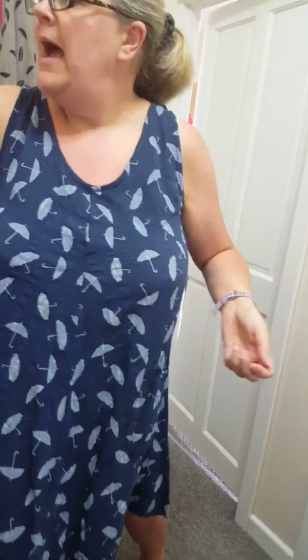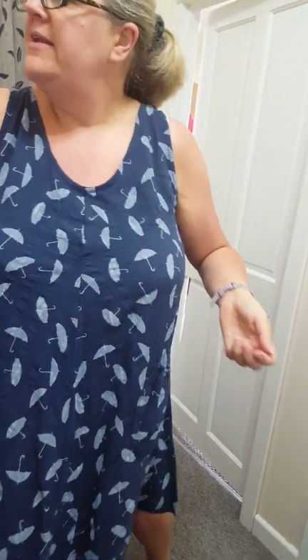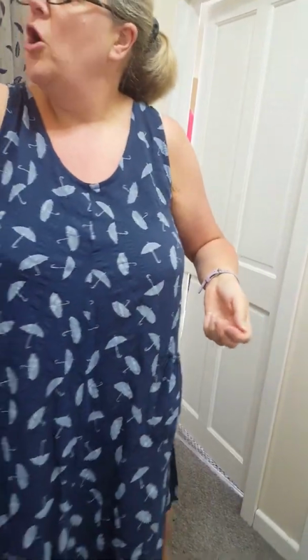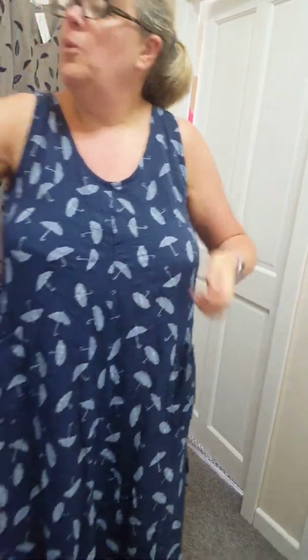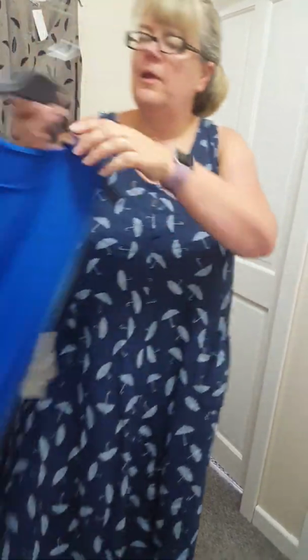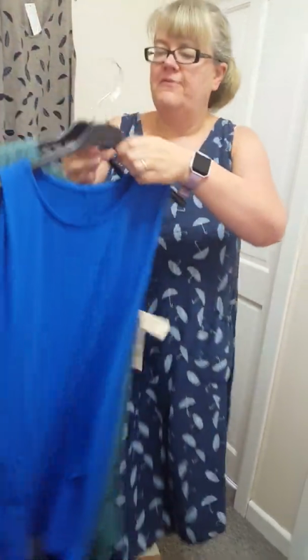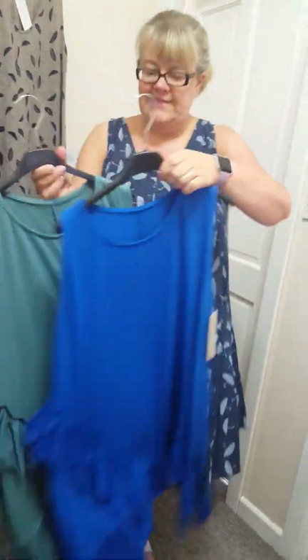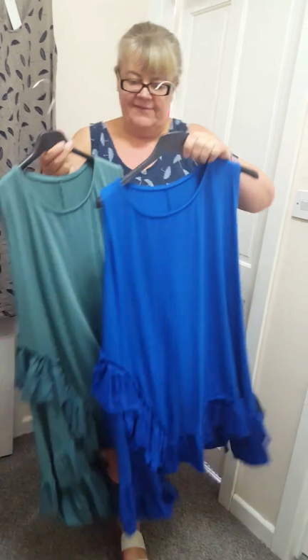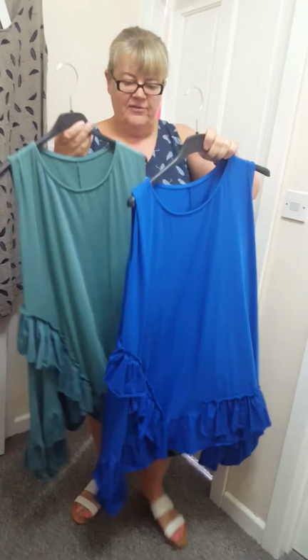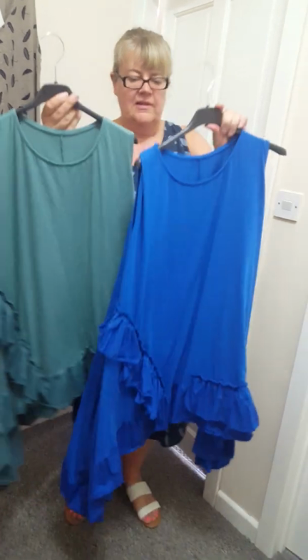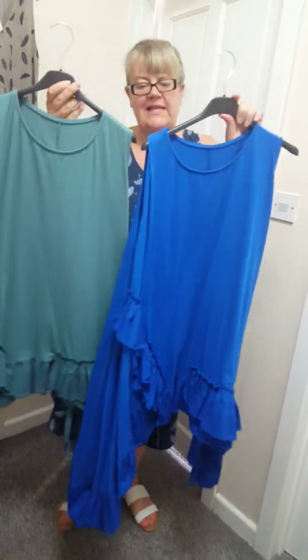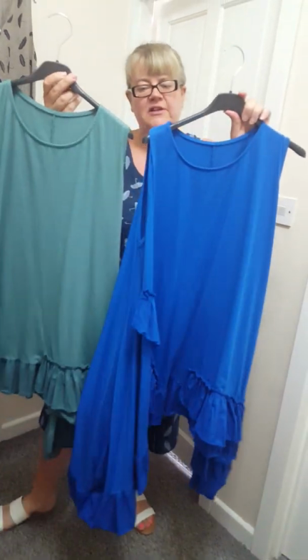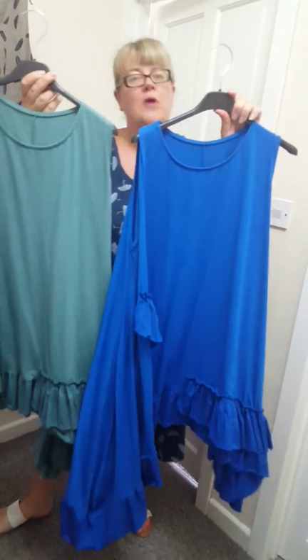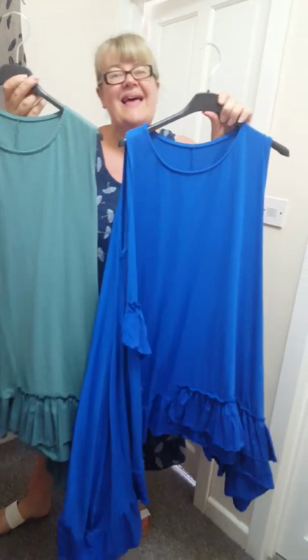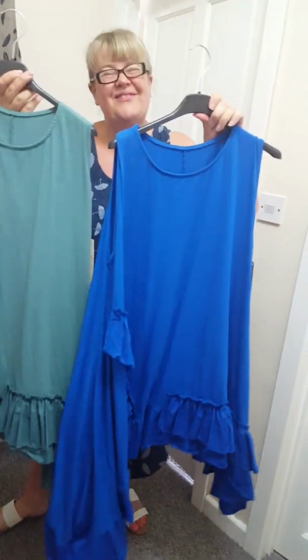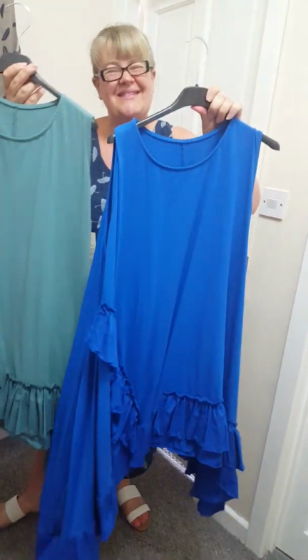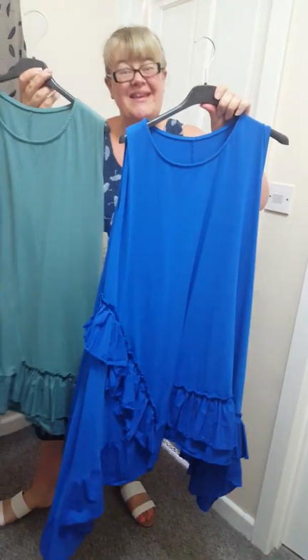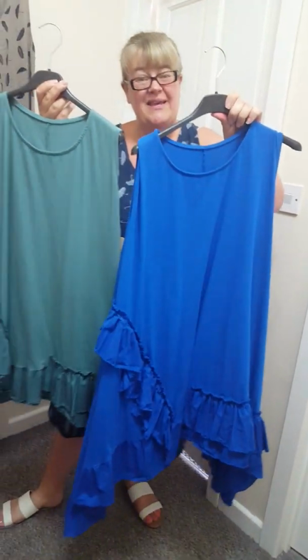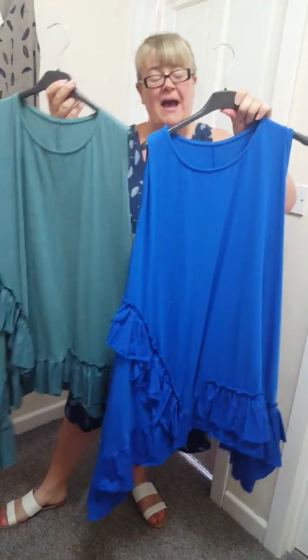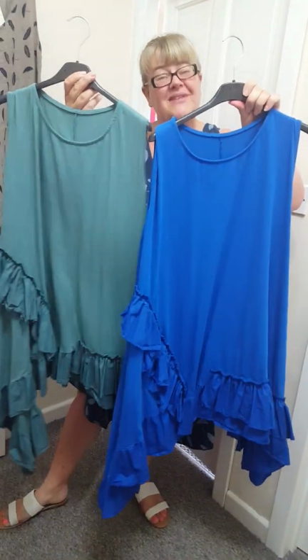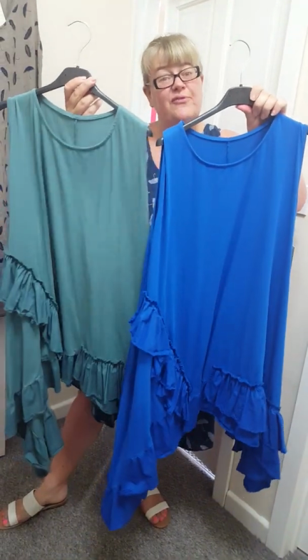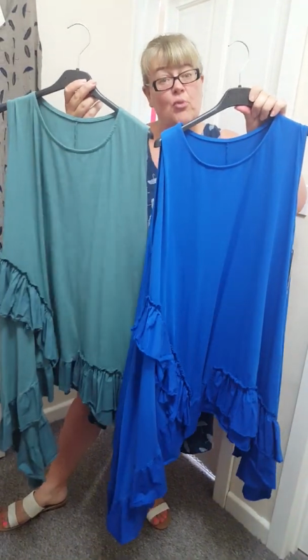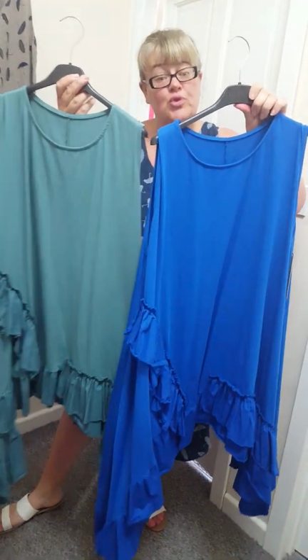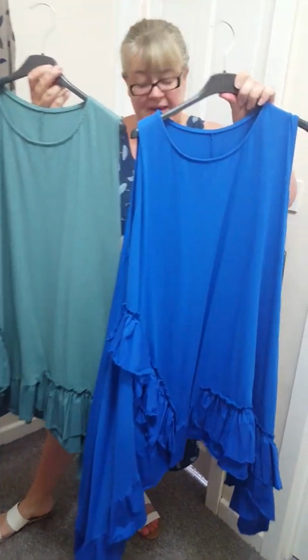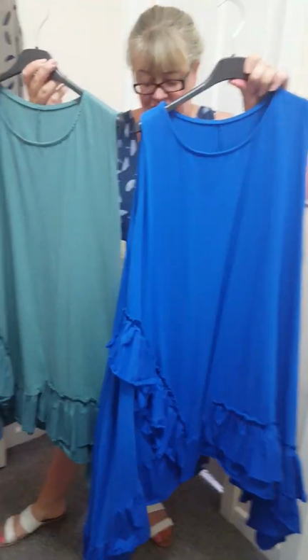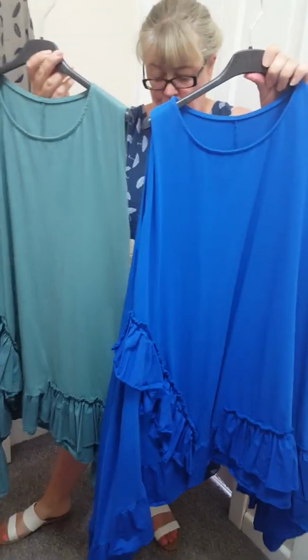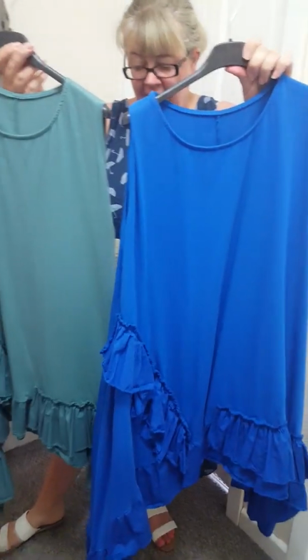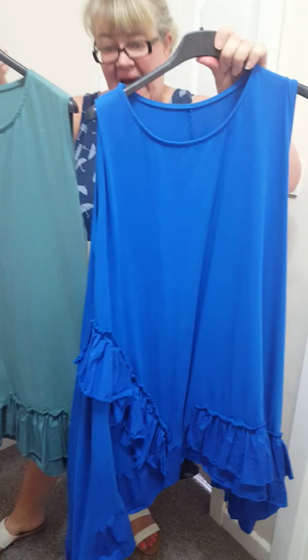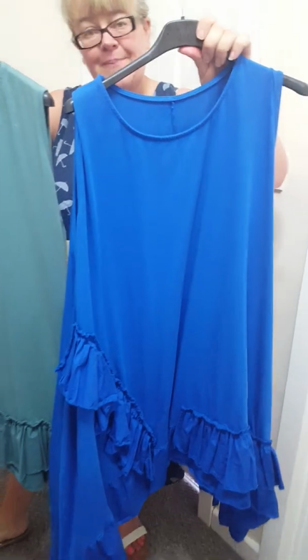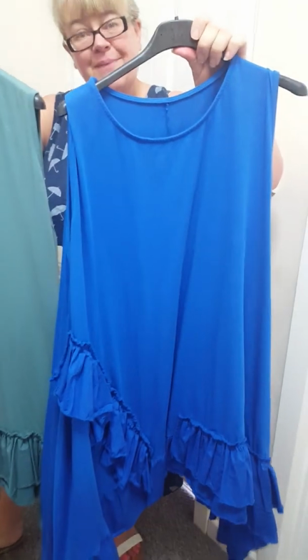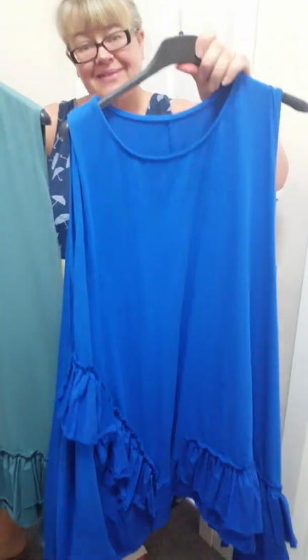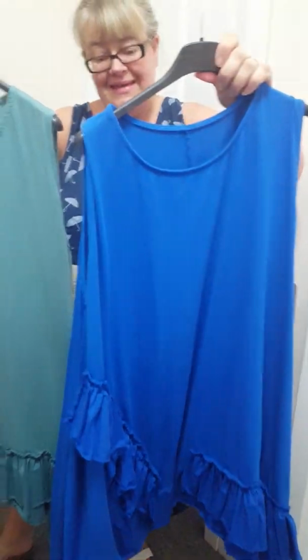And then I've got a couple of the sleeveless ones left. And these are £18. But these will fit up to a 22. They are a bit bigger, these.